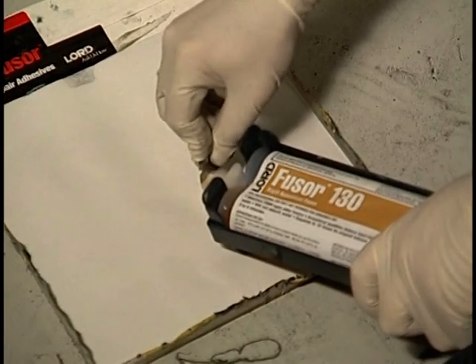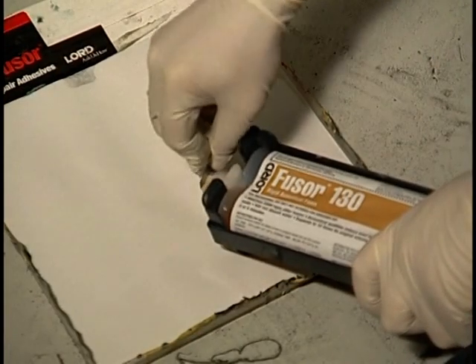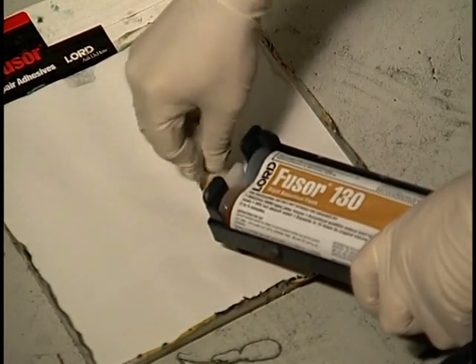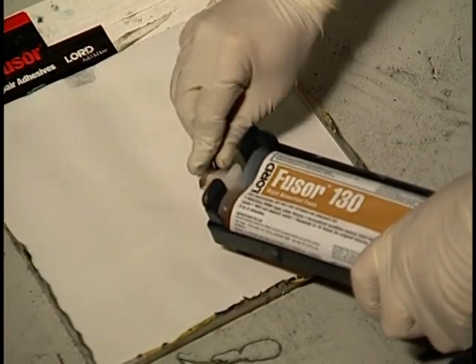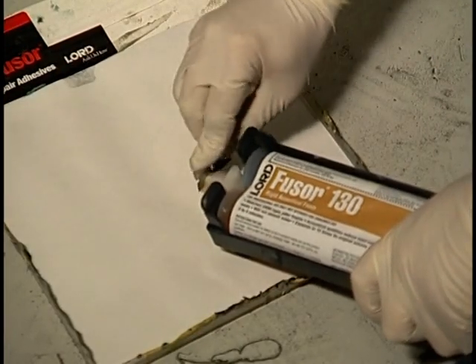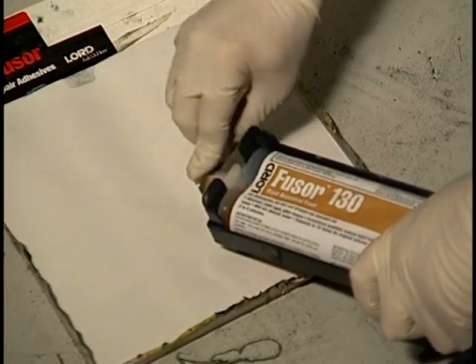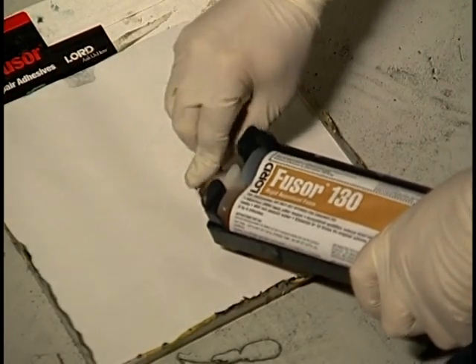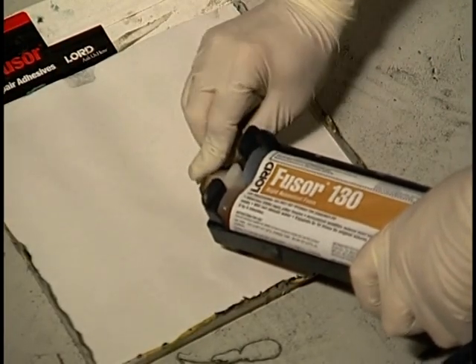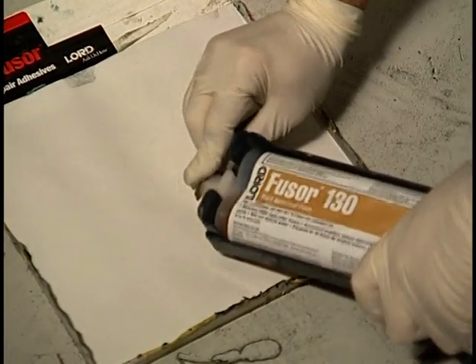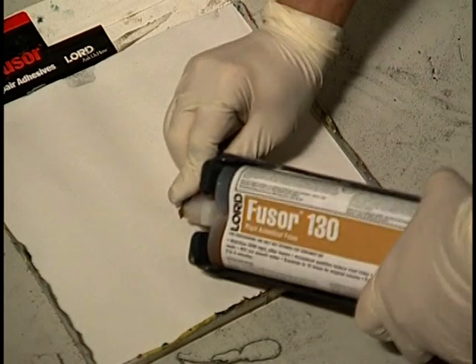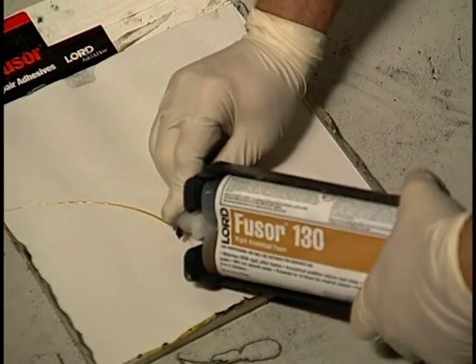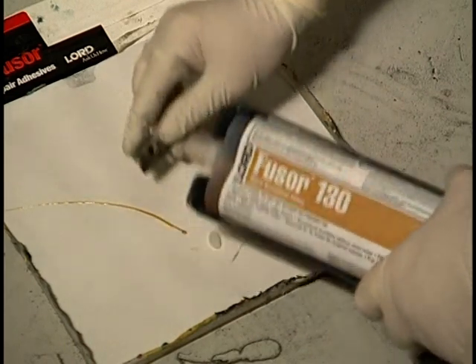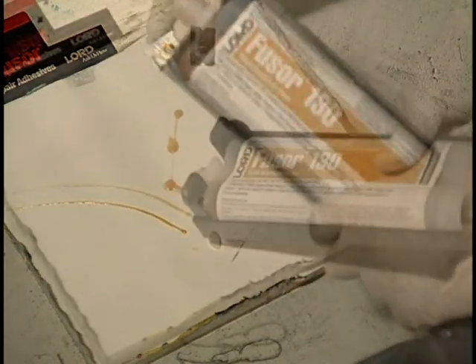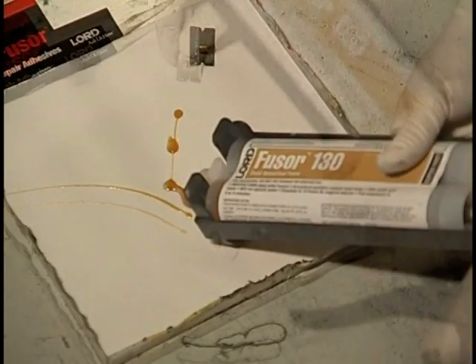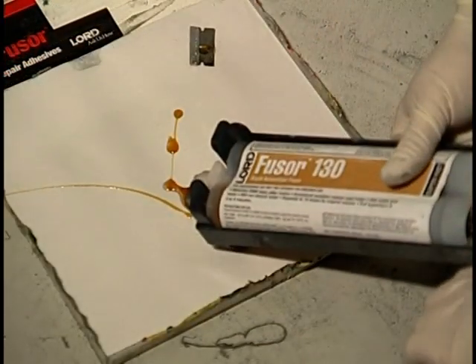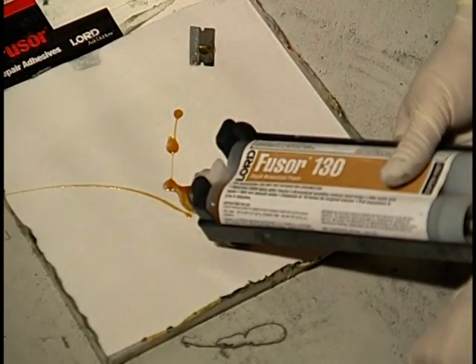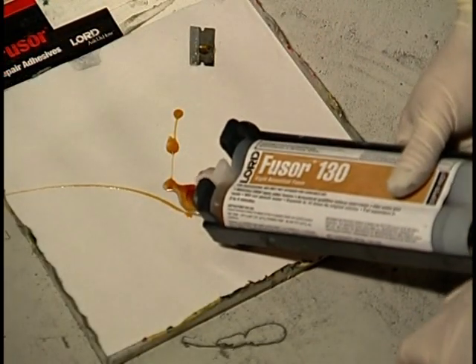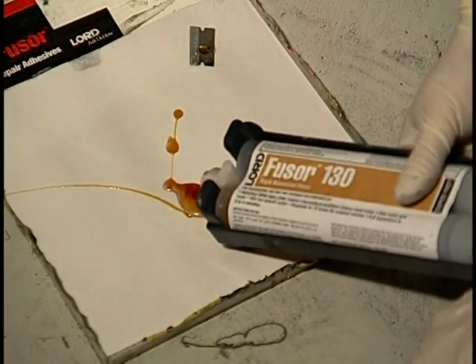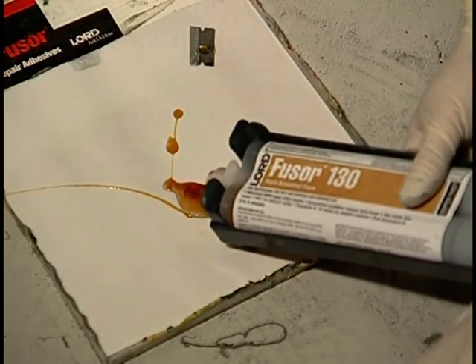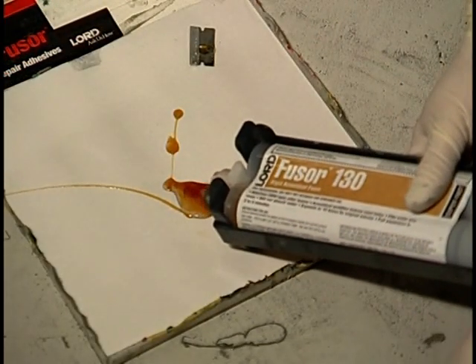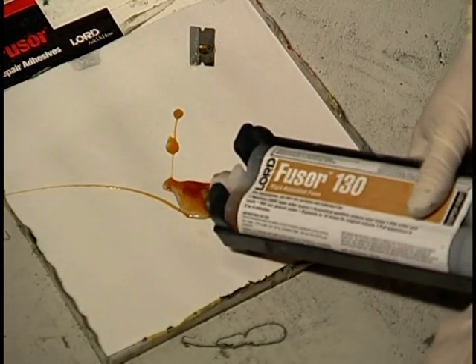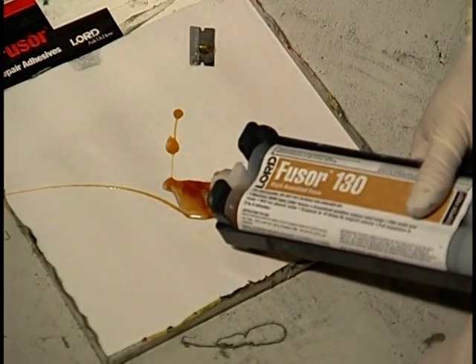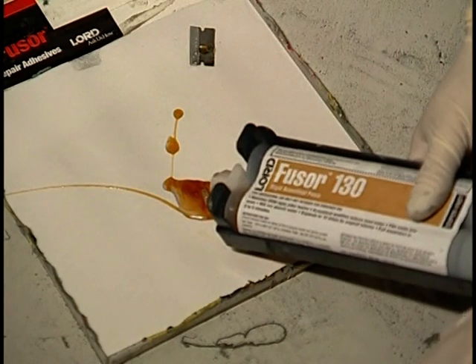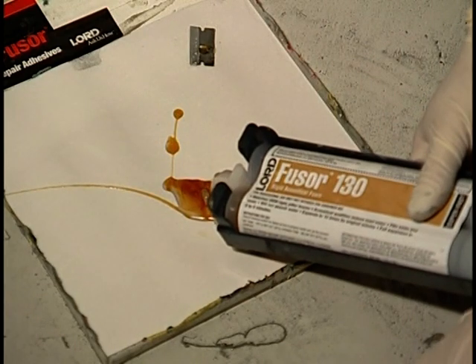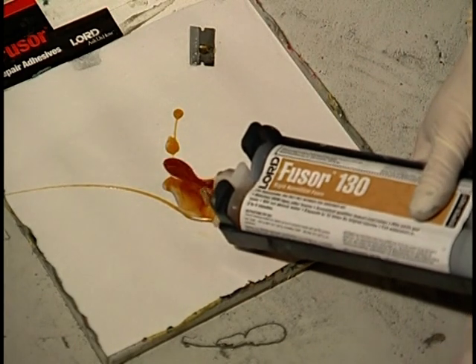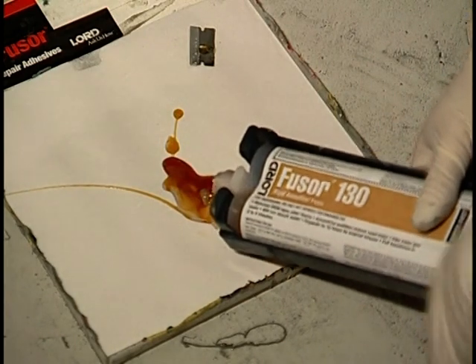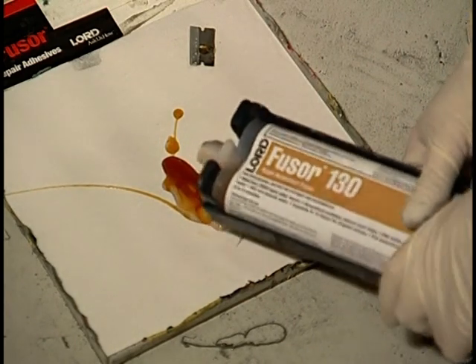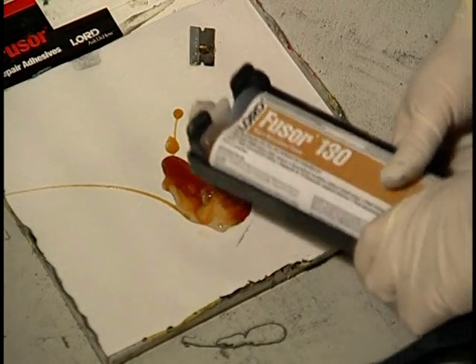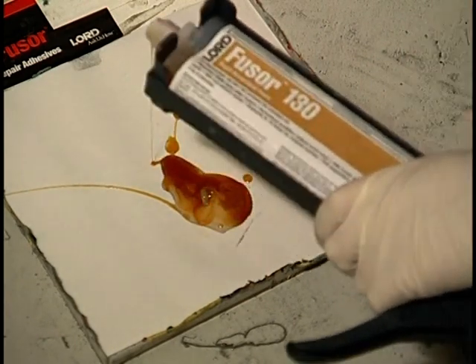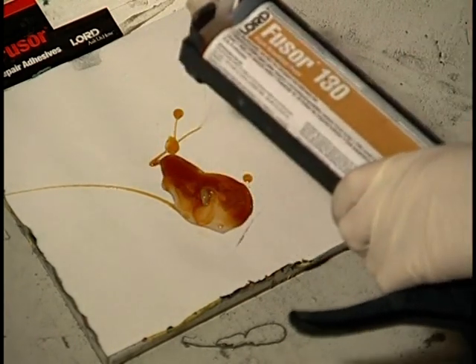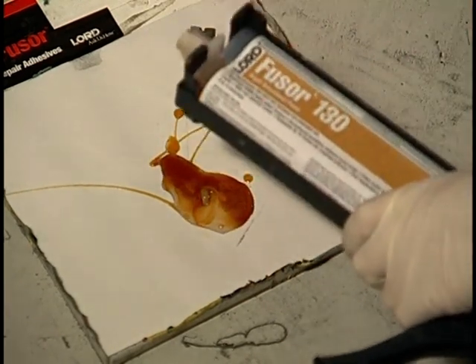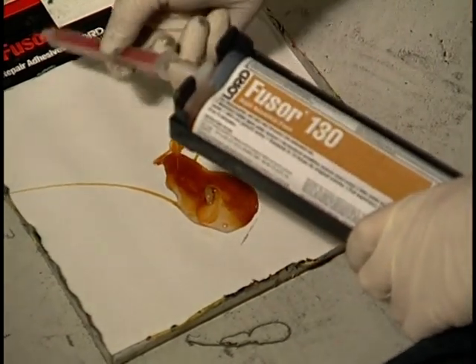Carefully cut off the leading edge of the cartridge tip and insert the cartridge into a manual dispensing gun. Note: due to the thin viscosity of the material, a pneumatic gun is not recommended.